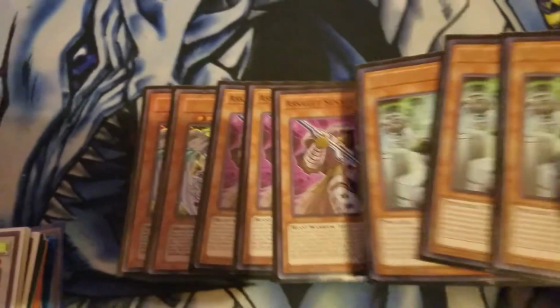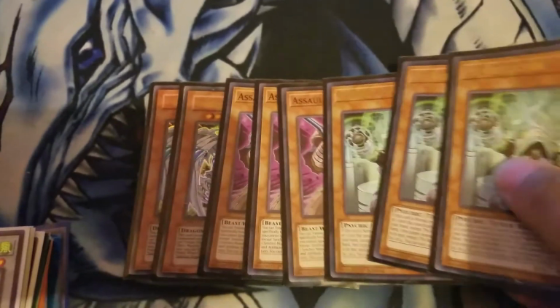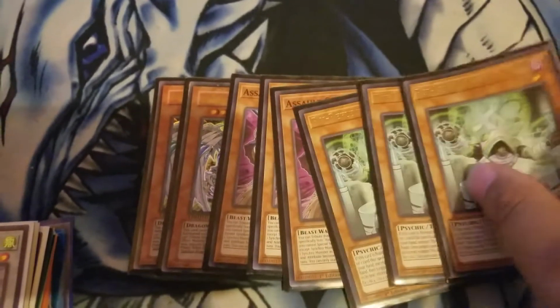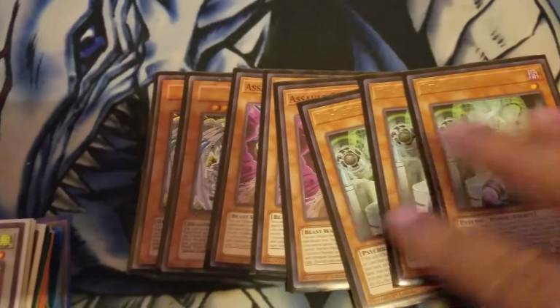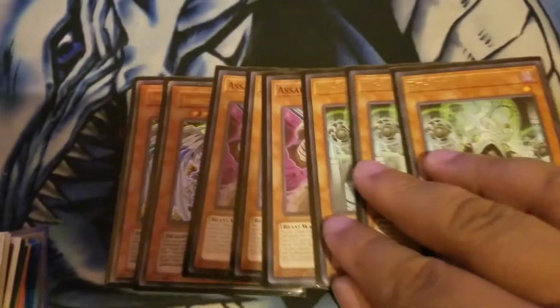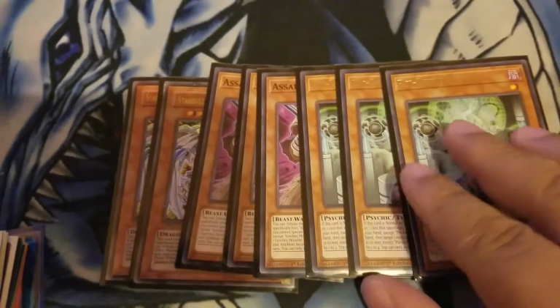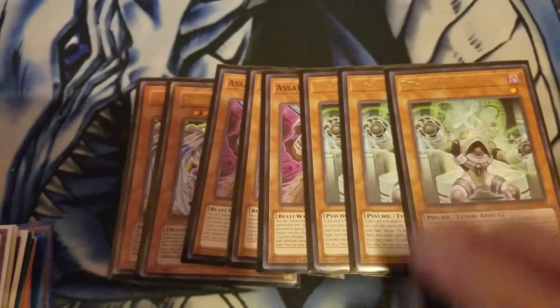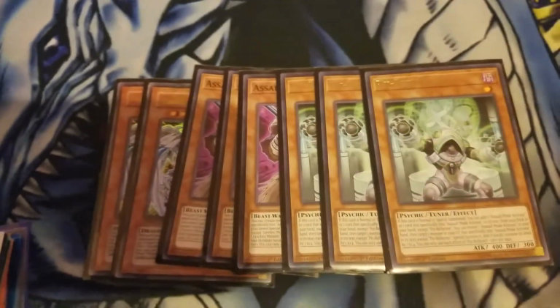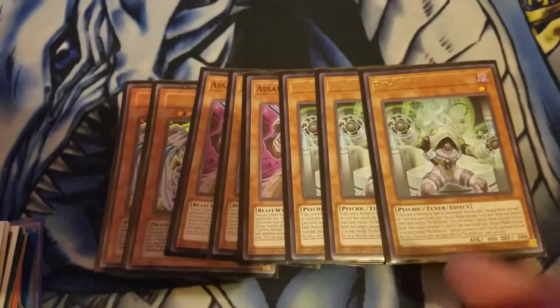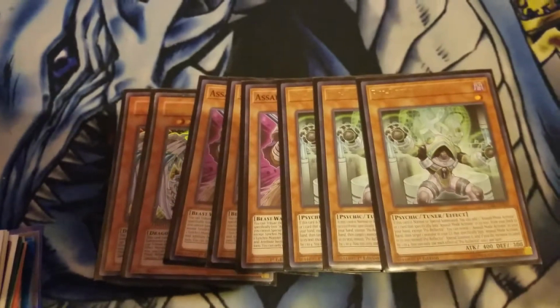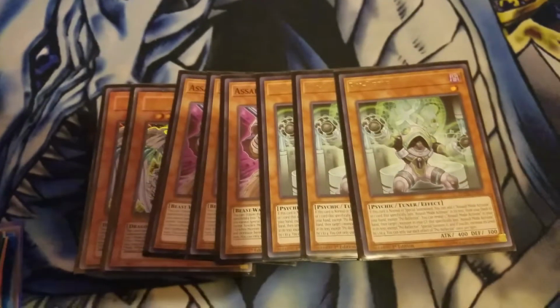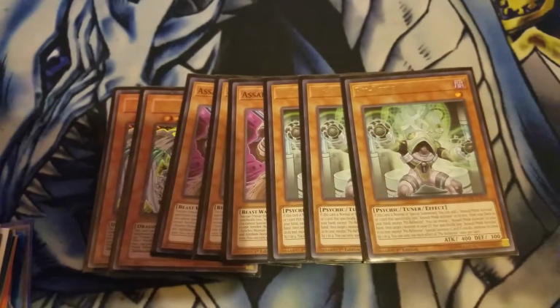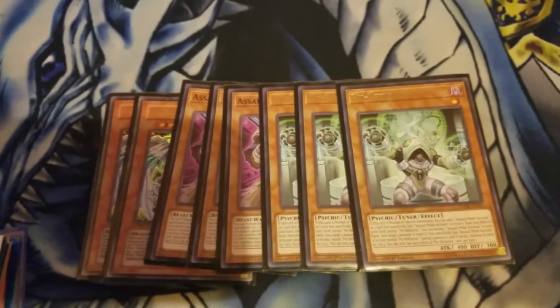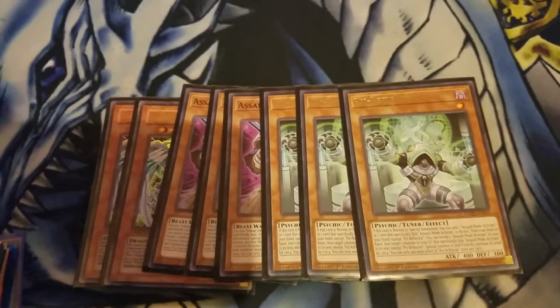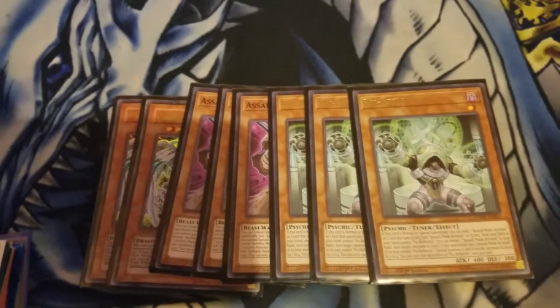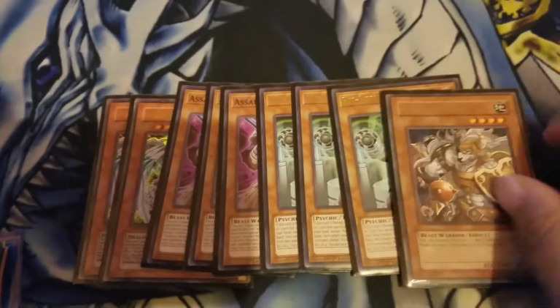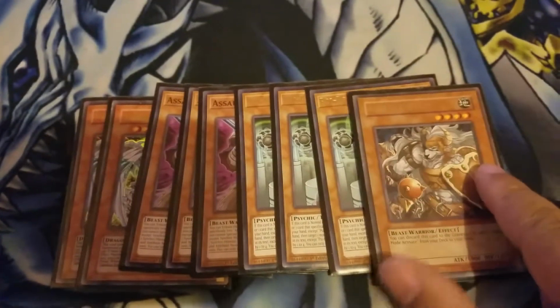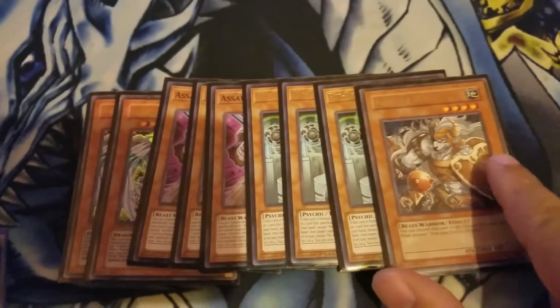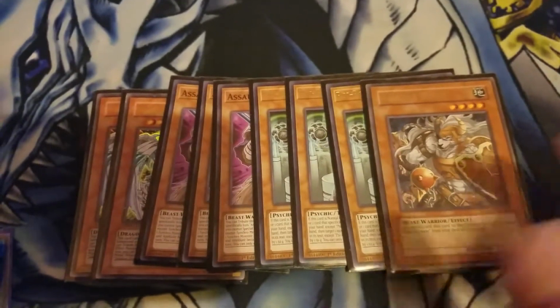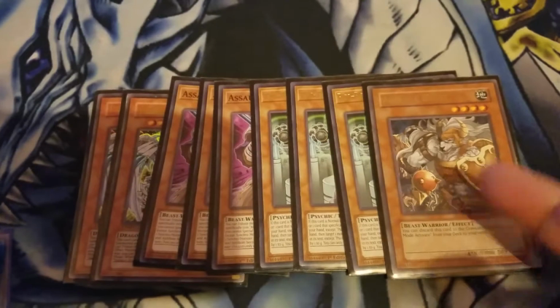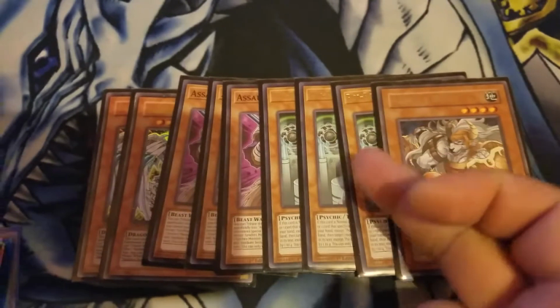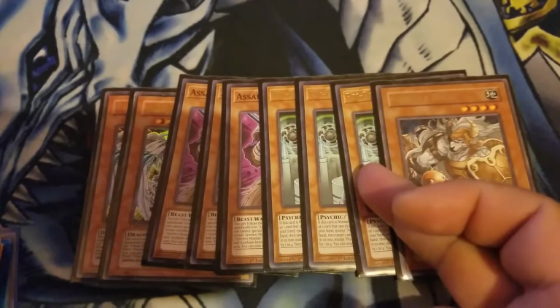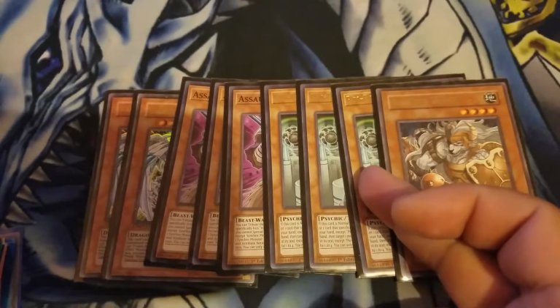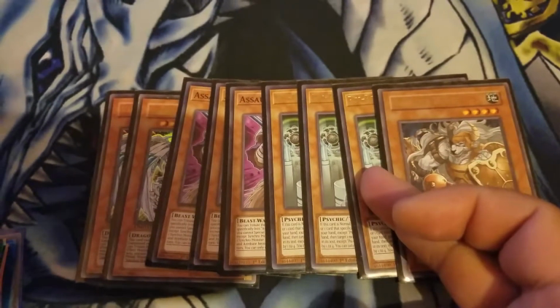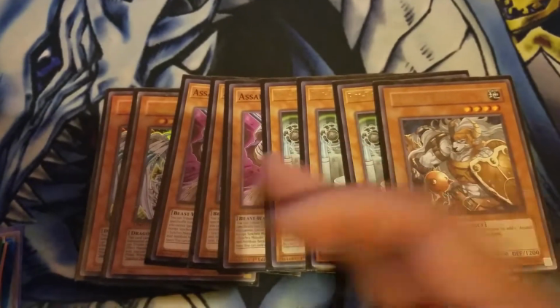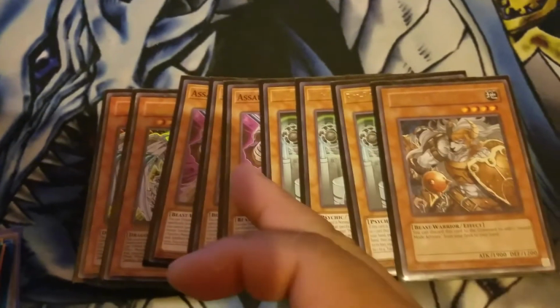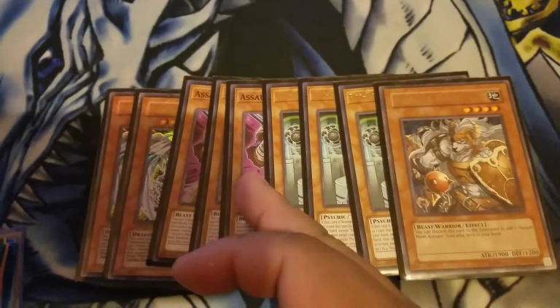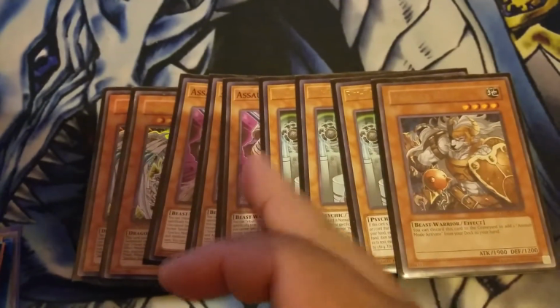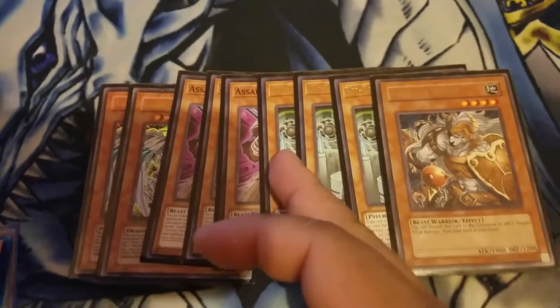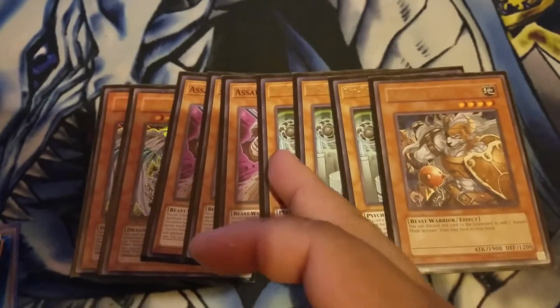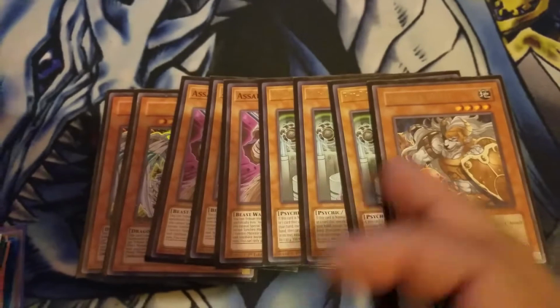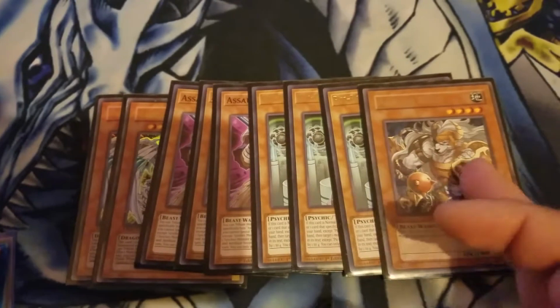Three Upset Tuner. Psy Reflector — the basic card you need for one-card Assault Mode. One Assault Beast. You only need one: if you're opening up Psy Reflector, he goes to the graveyard for his effect to bring him out. You just need one.